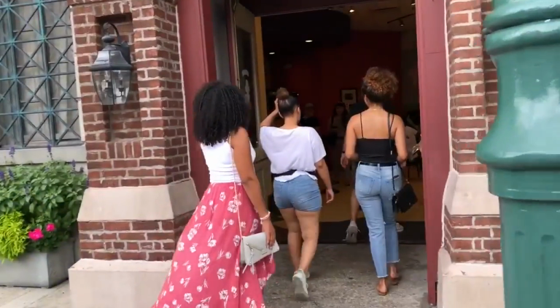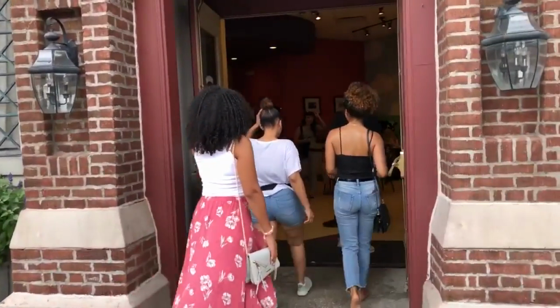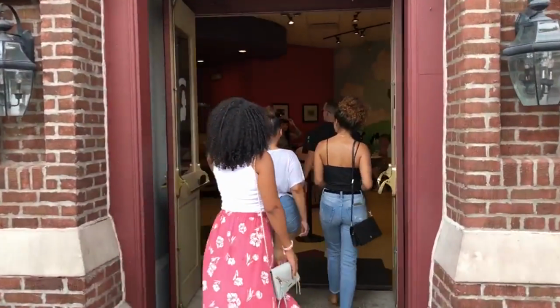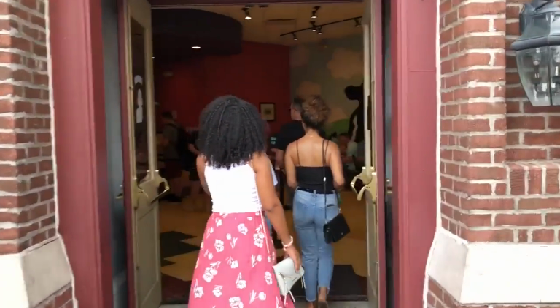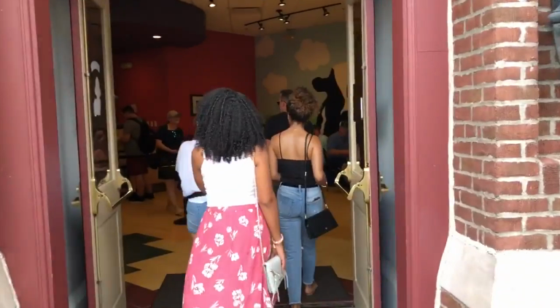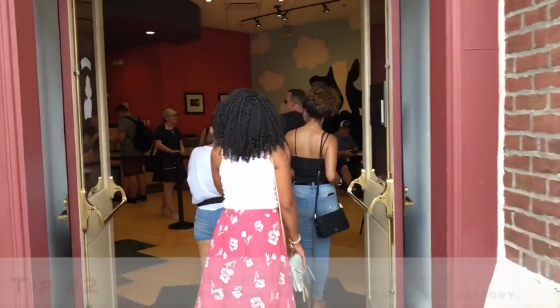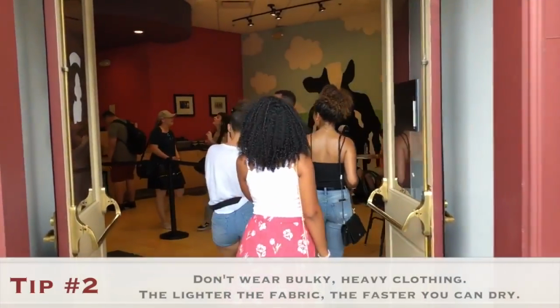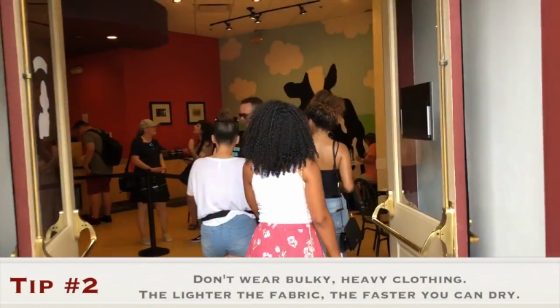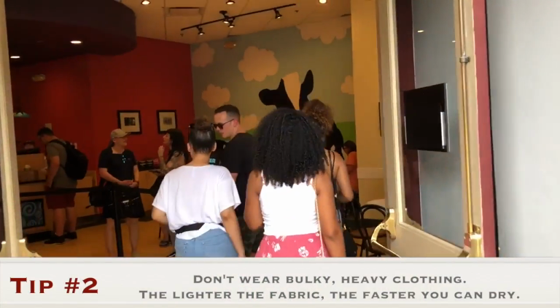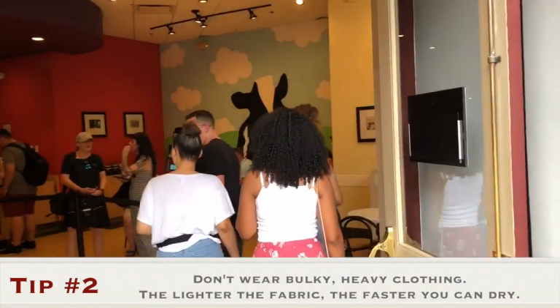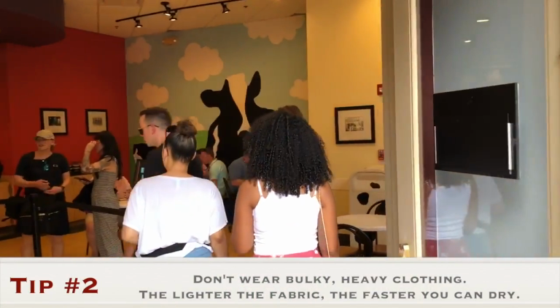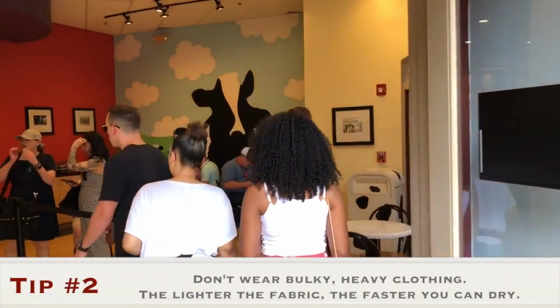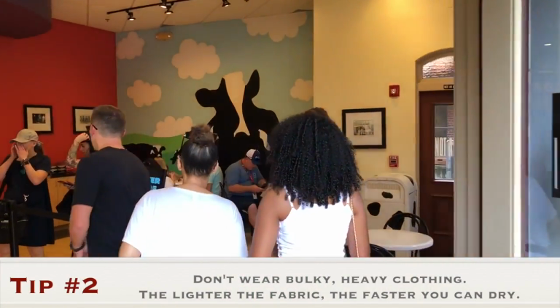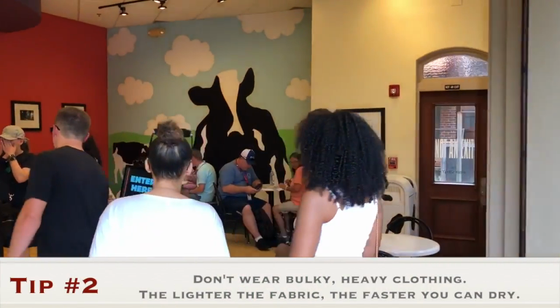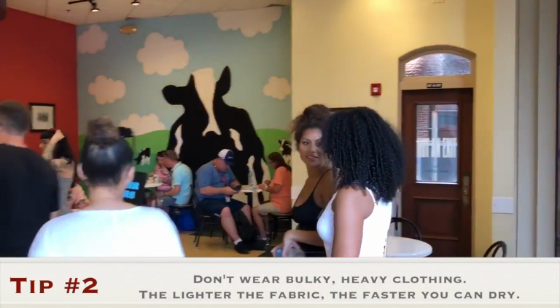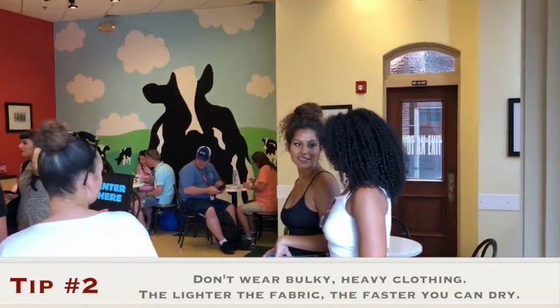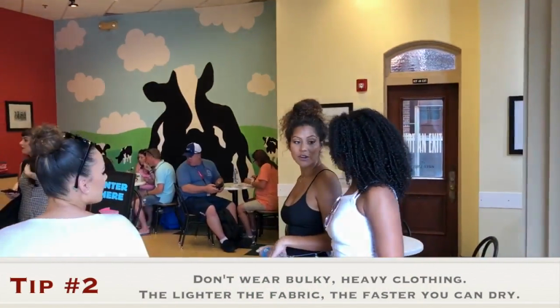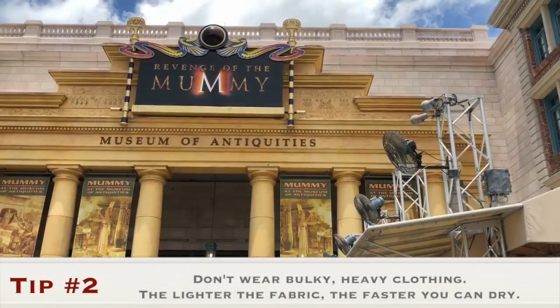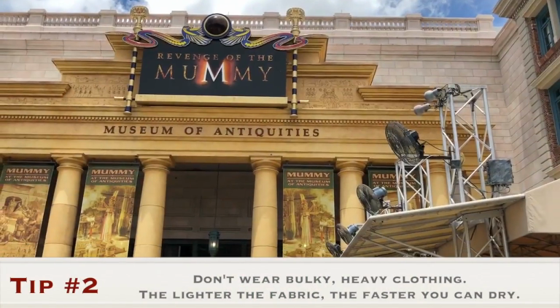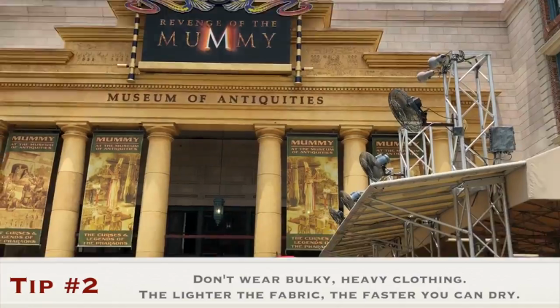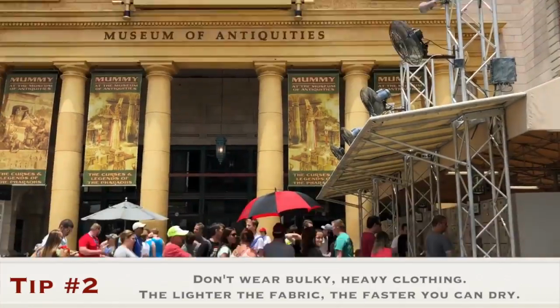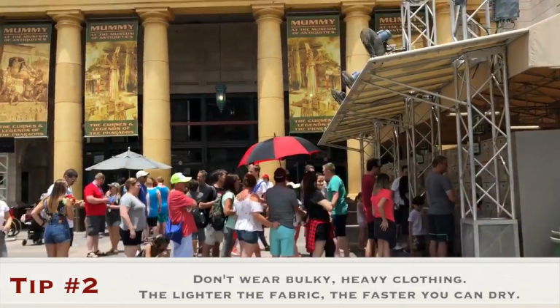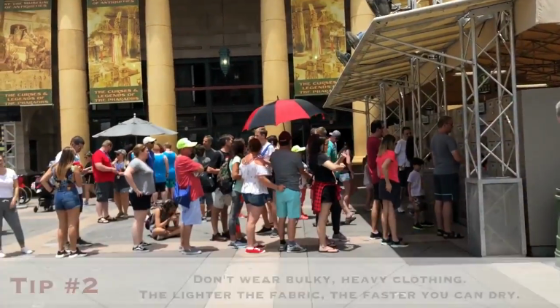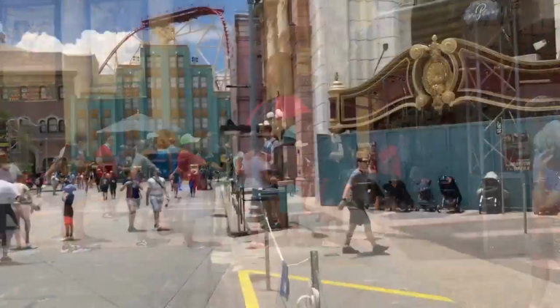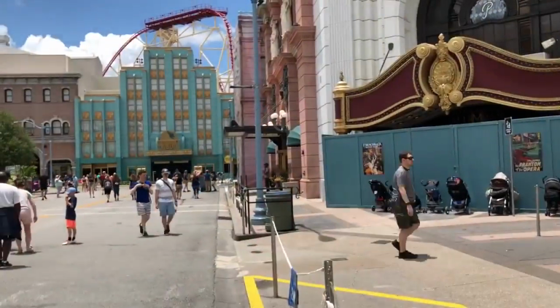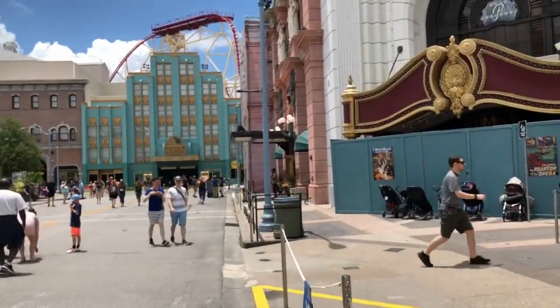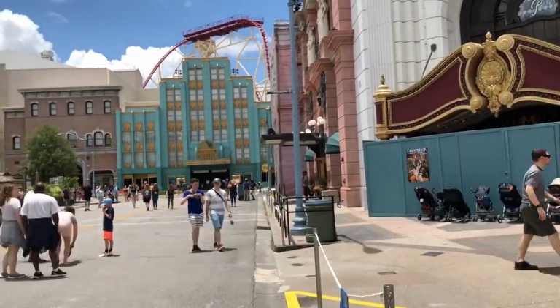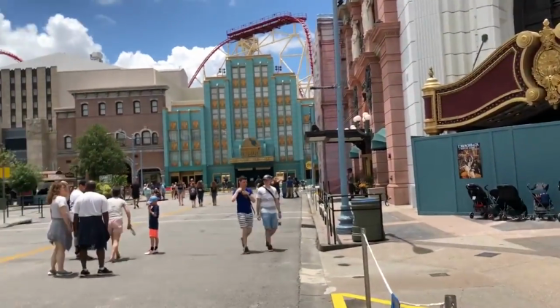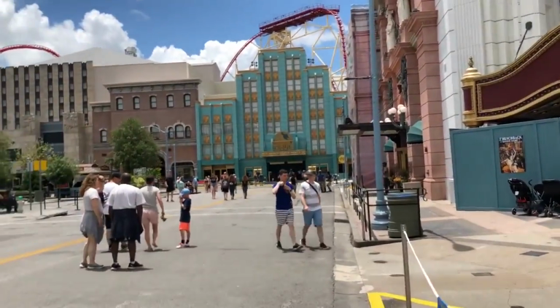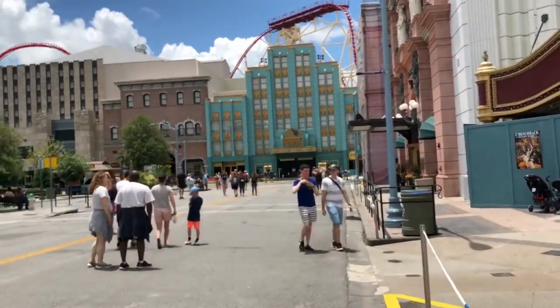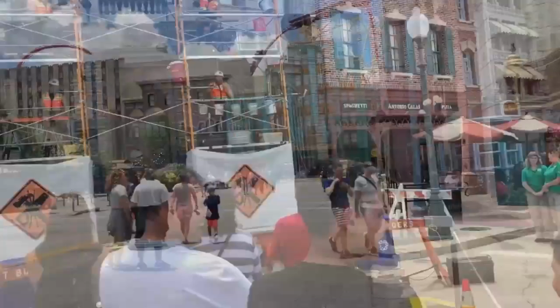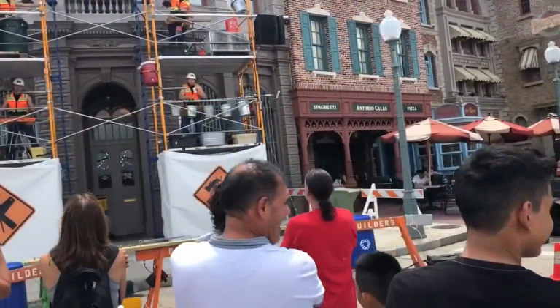For my second tip, I recommend that you don't wear bulky or heavy fabric clothing like sweaters. The lighter the fabric, the faster you can dry off.